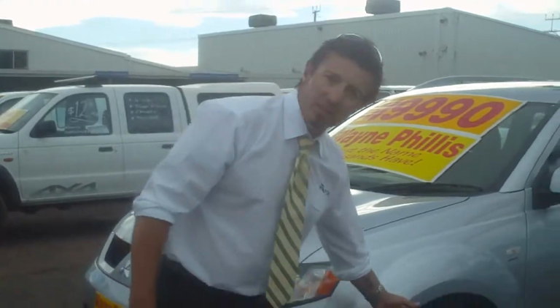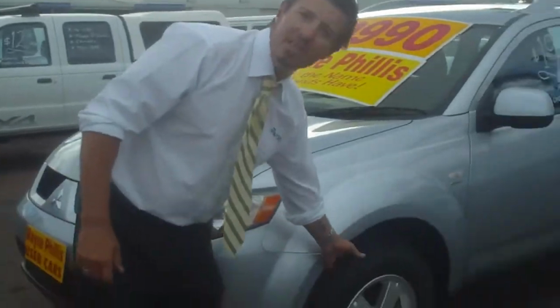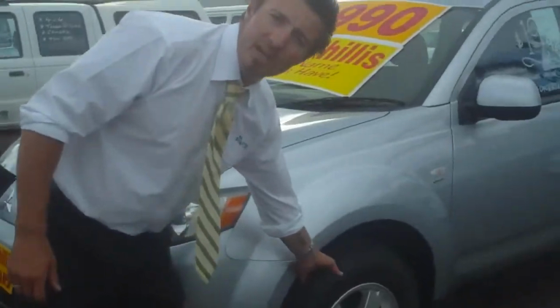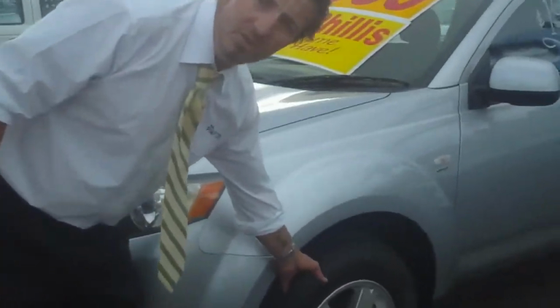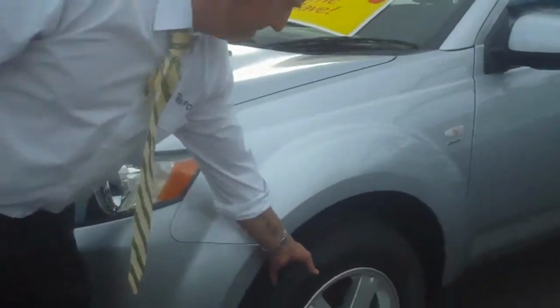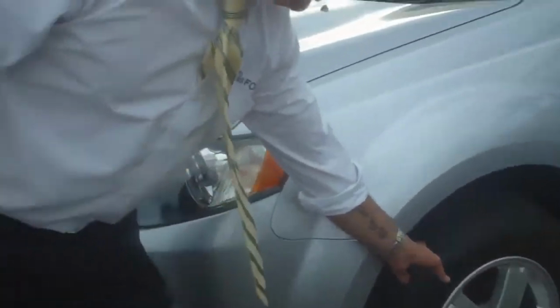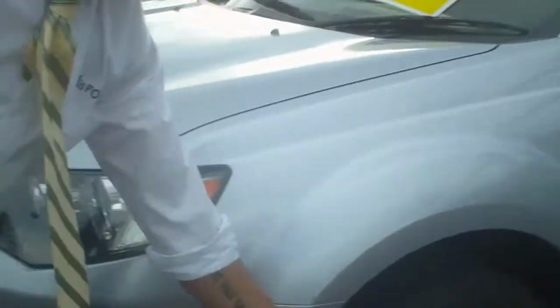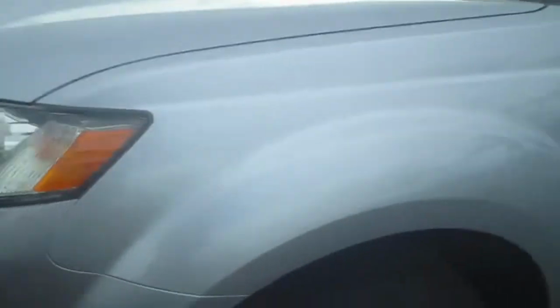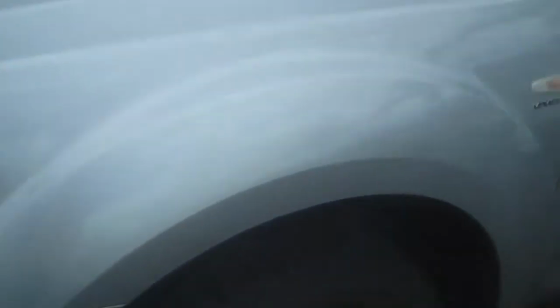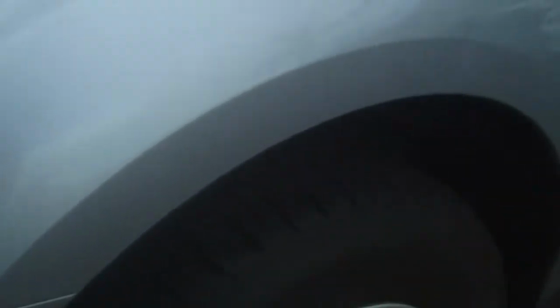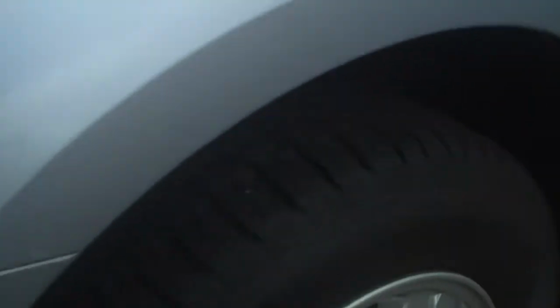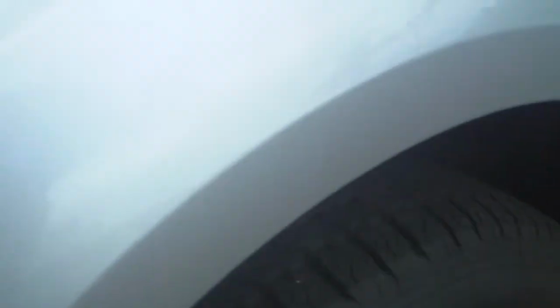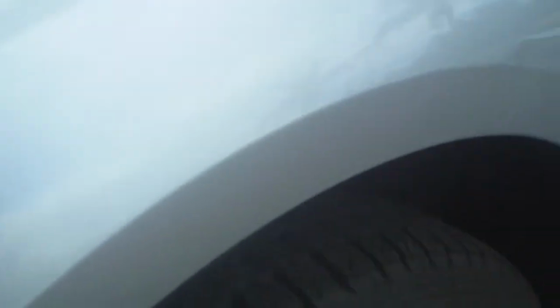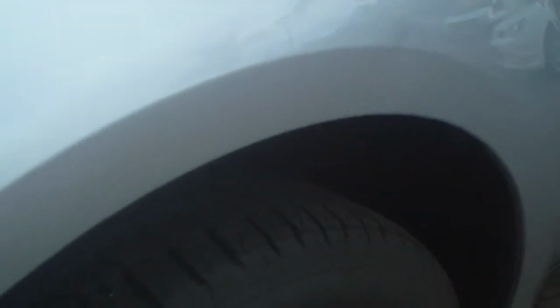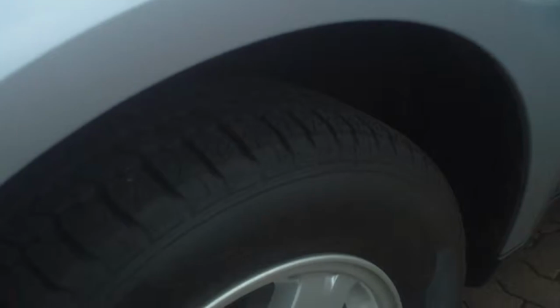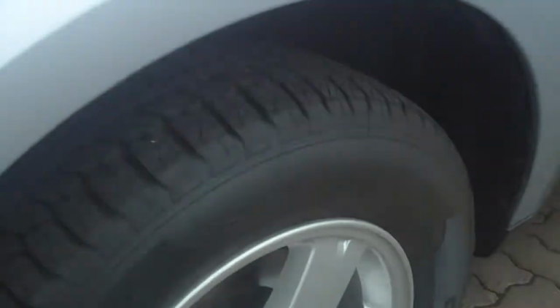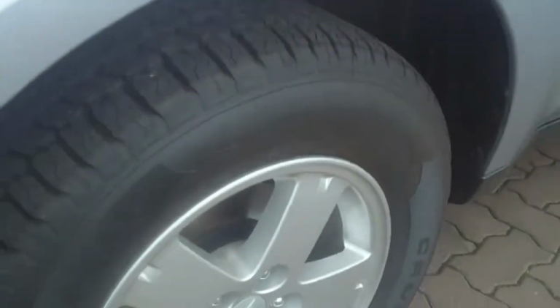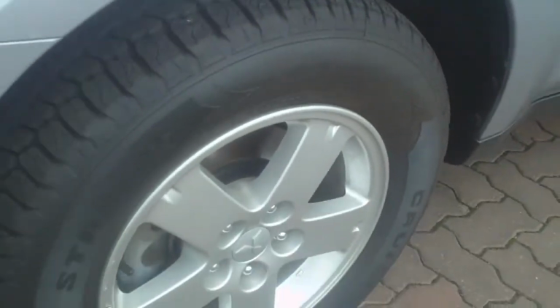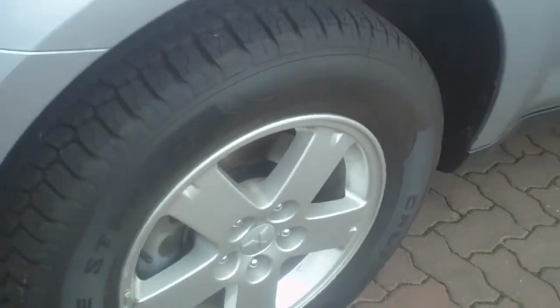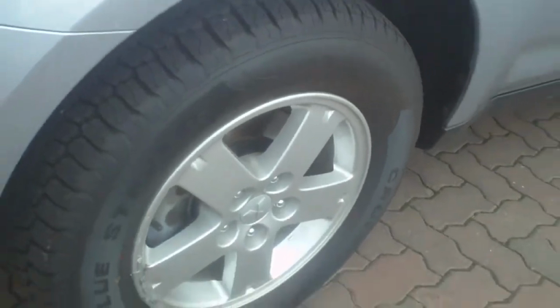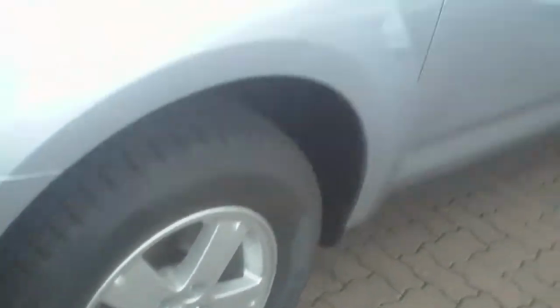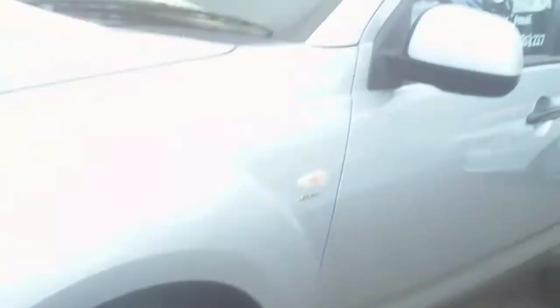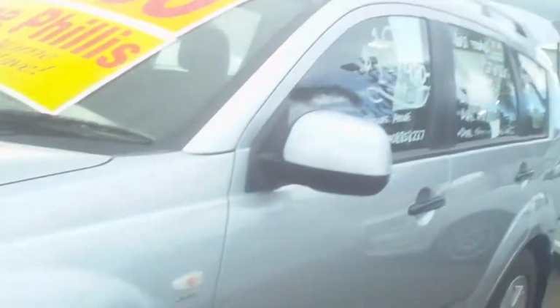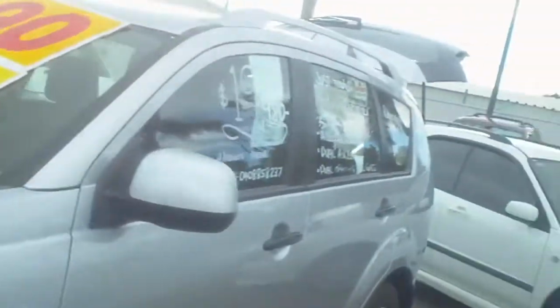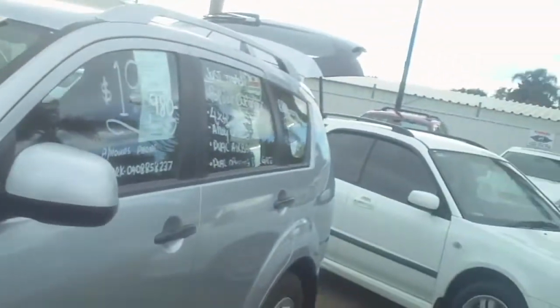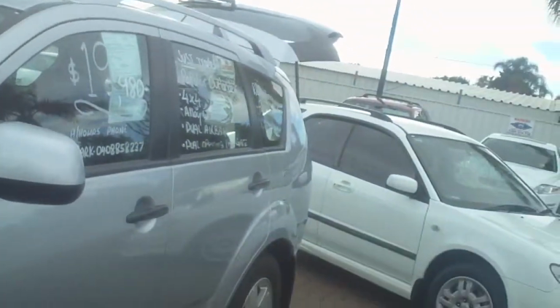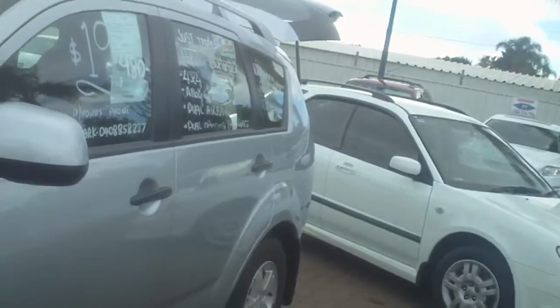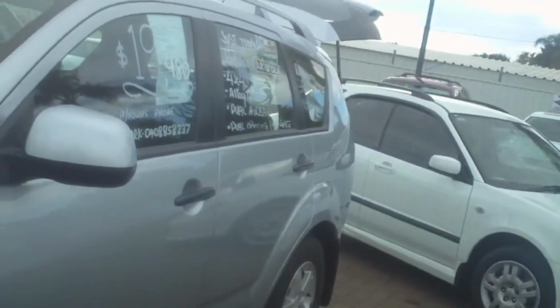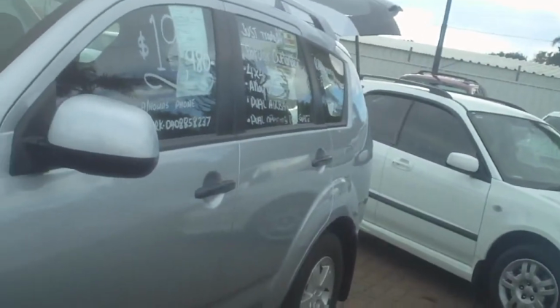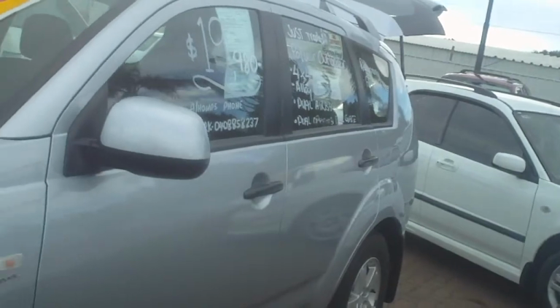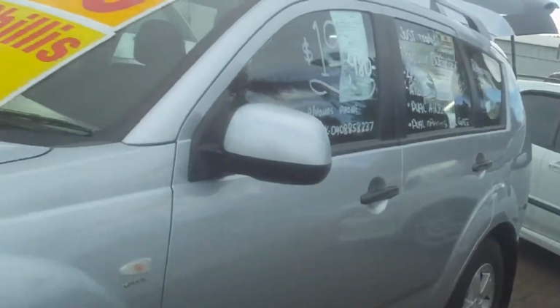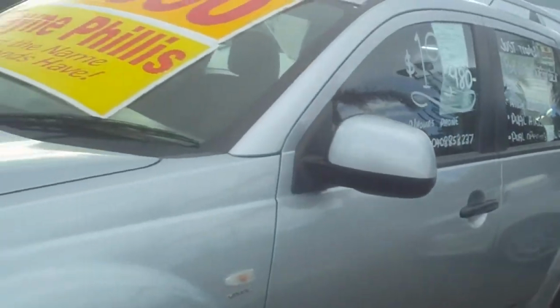The tyres are nearly brand new, so as you can see there's plenty of tread left on the tyres. The car is dentless, scratchless — the whole thing about the car is very, very clean and tidy.